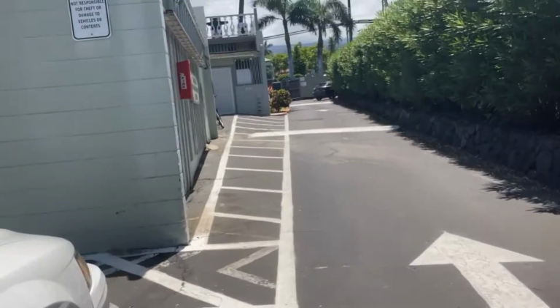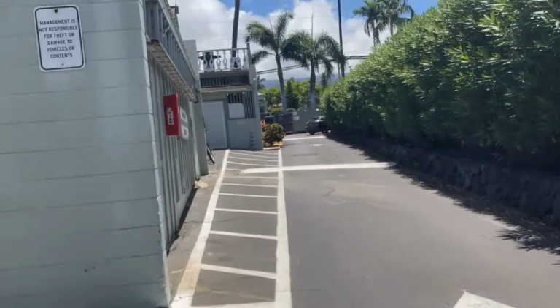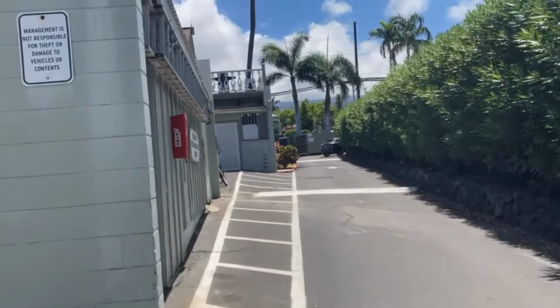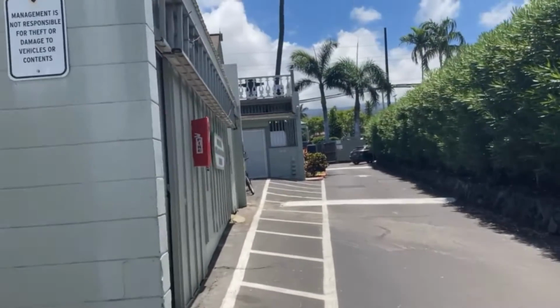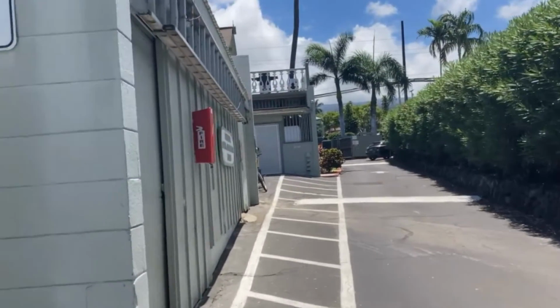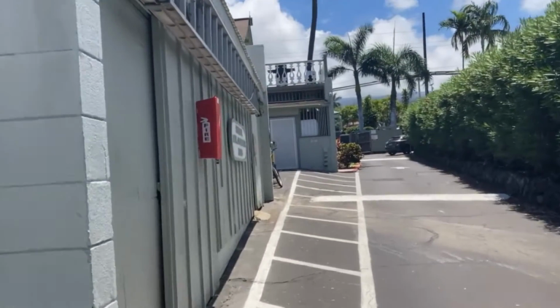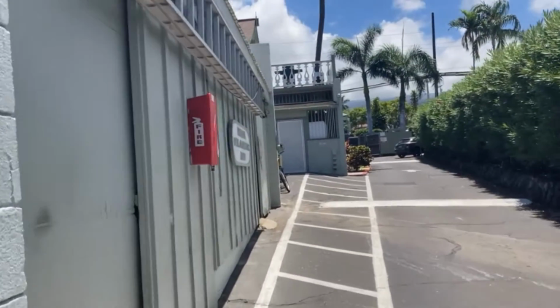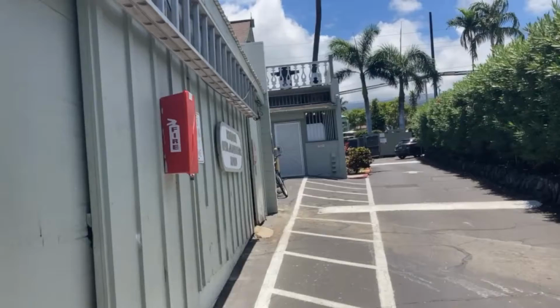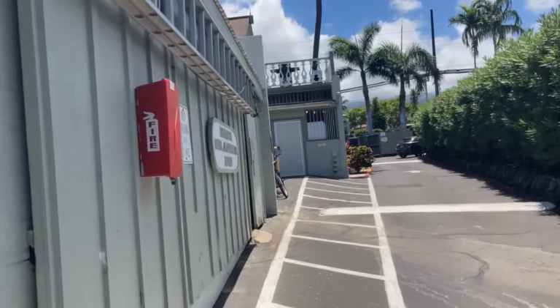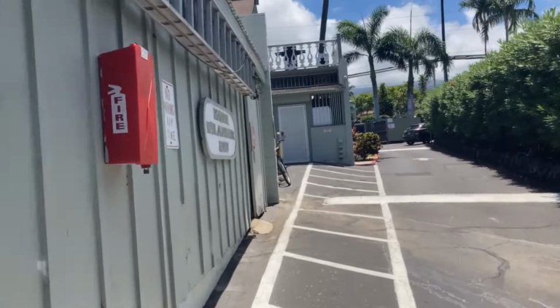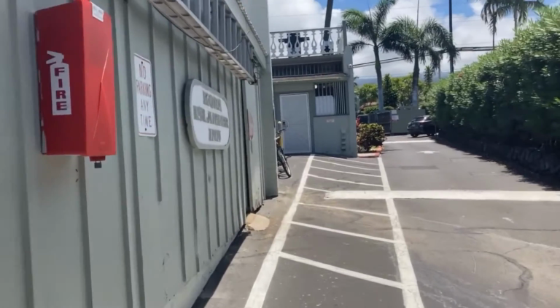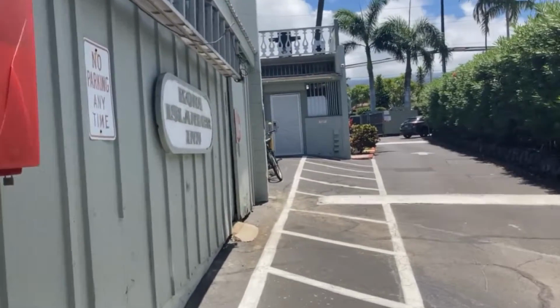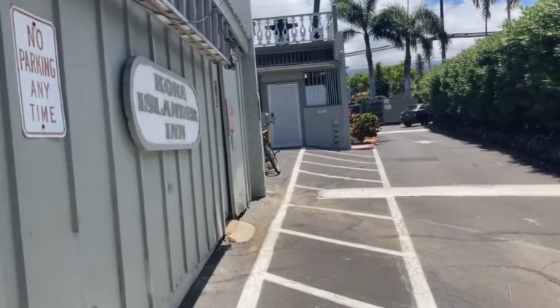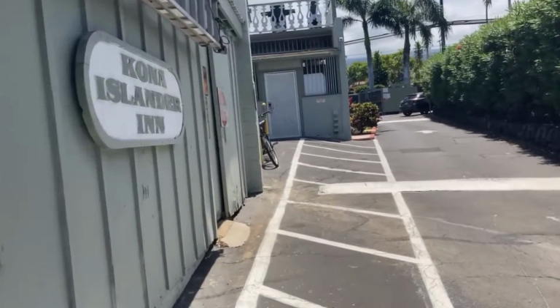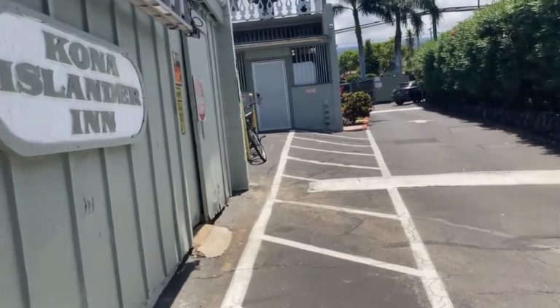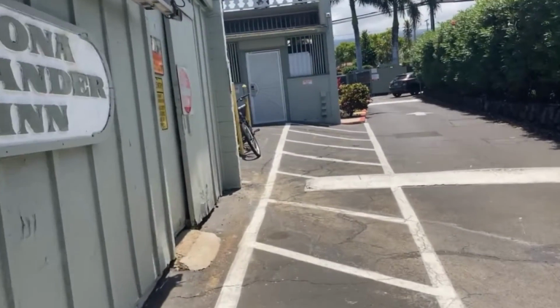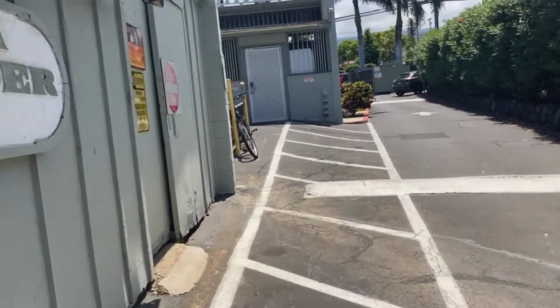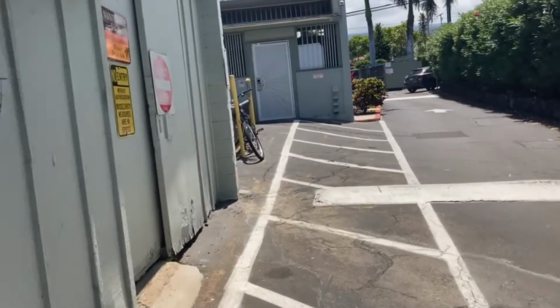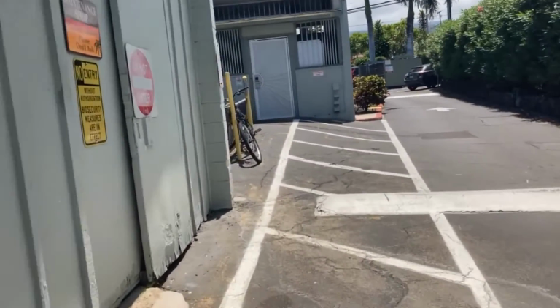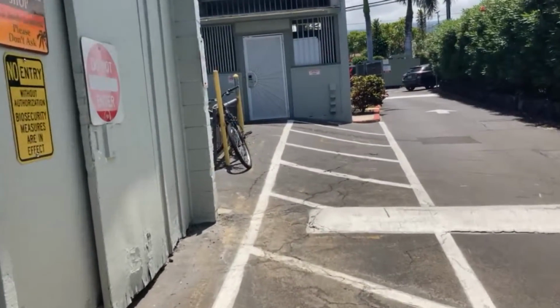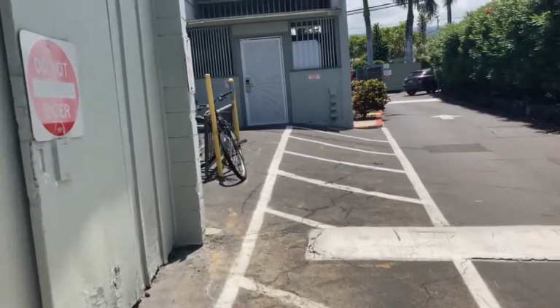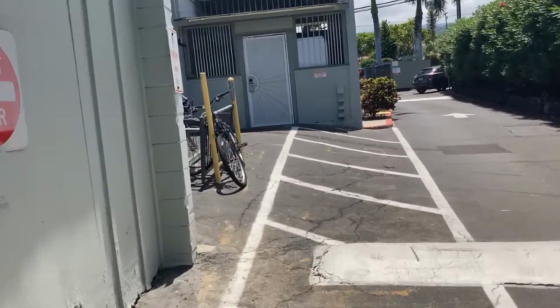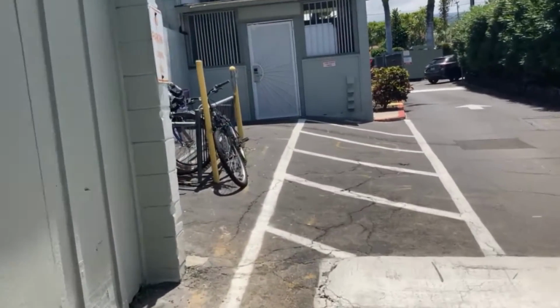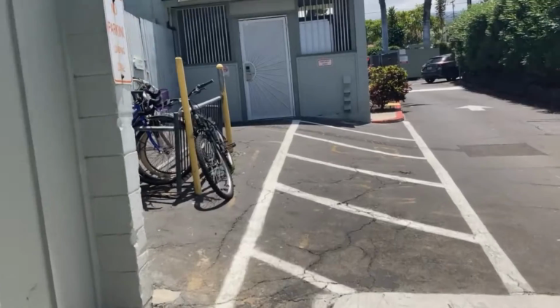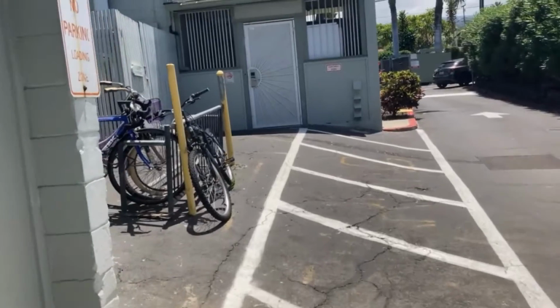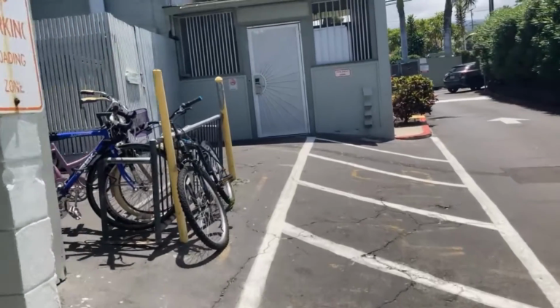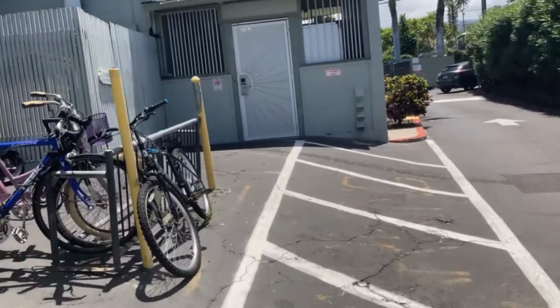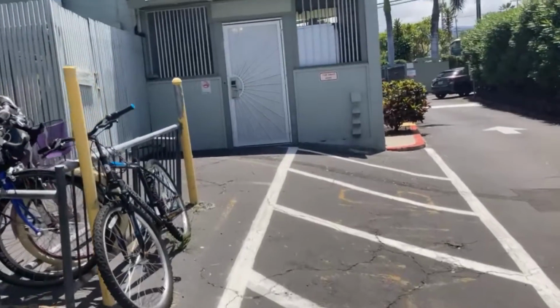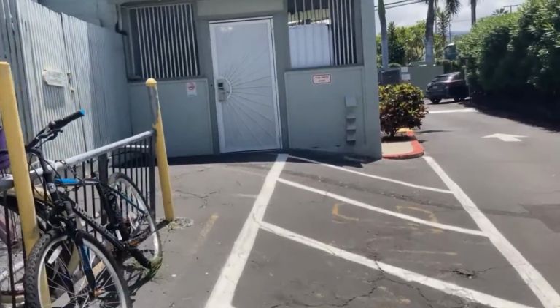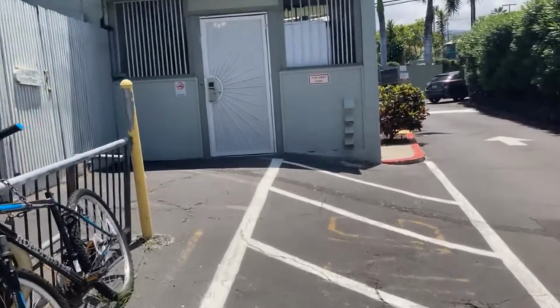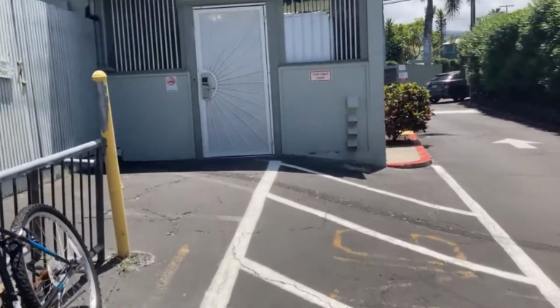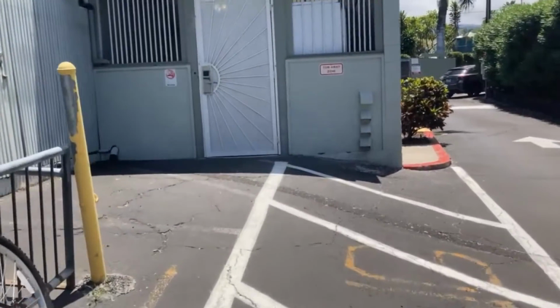The top of the second floor is the barbecue area. On the bottom here, this is the laundry — this is the apartment laundry.